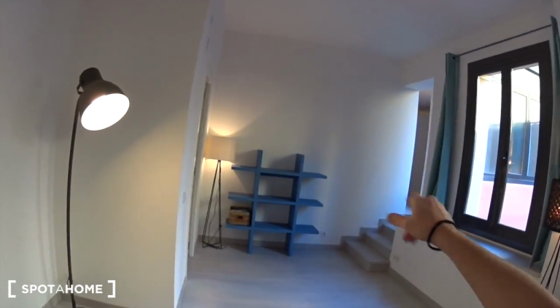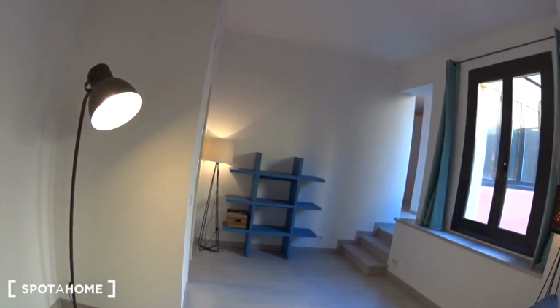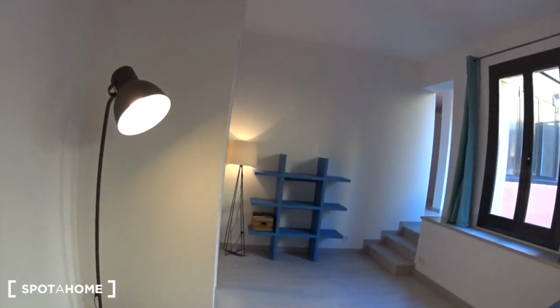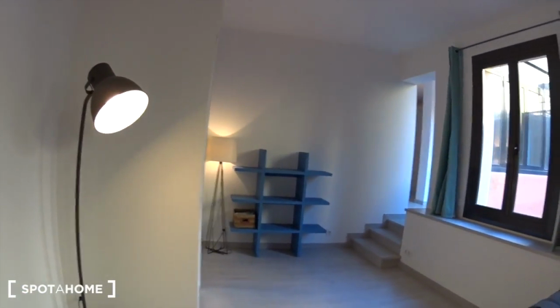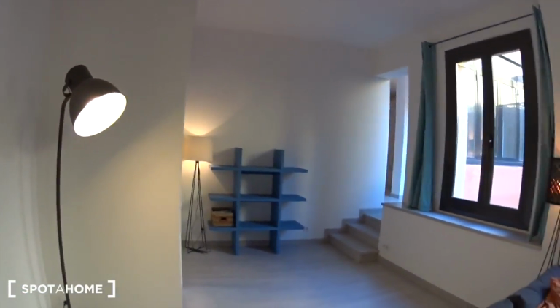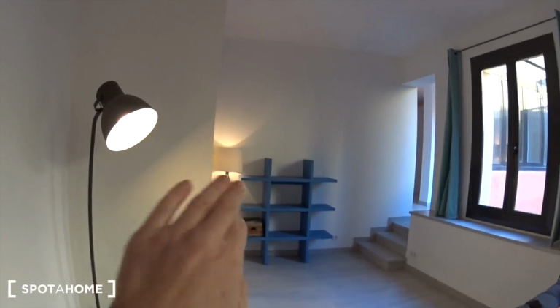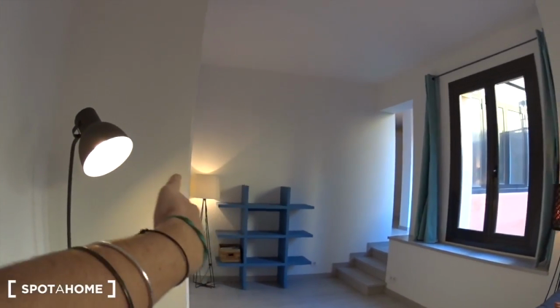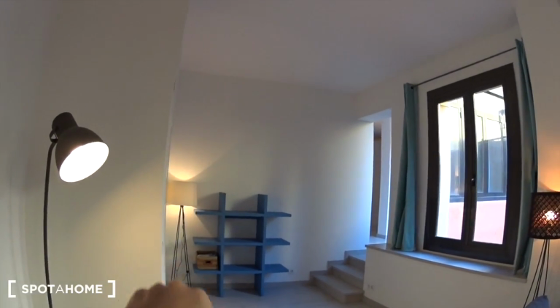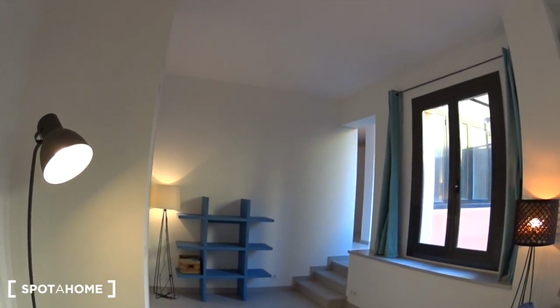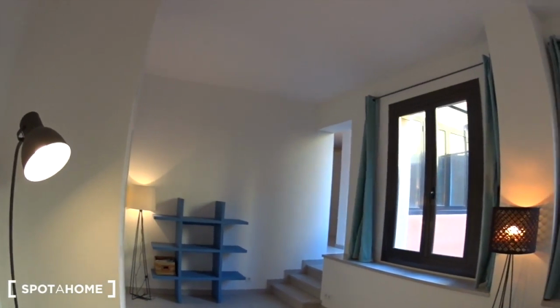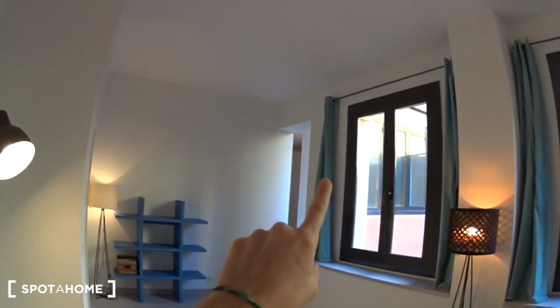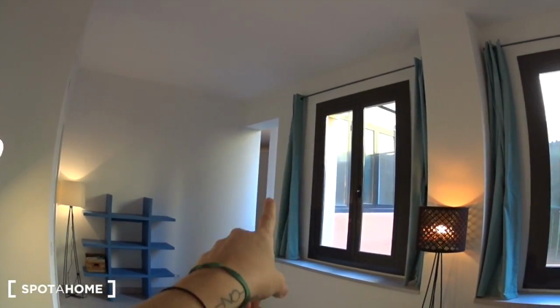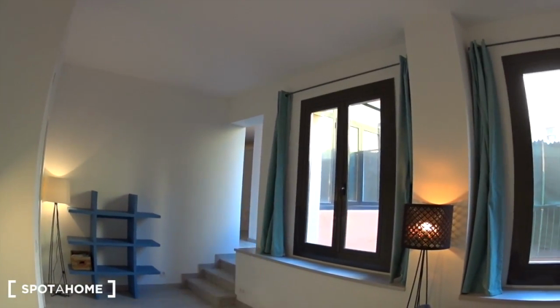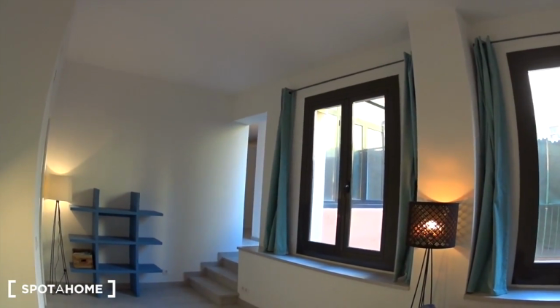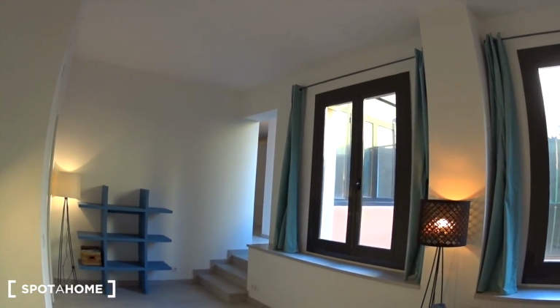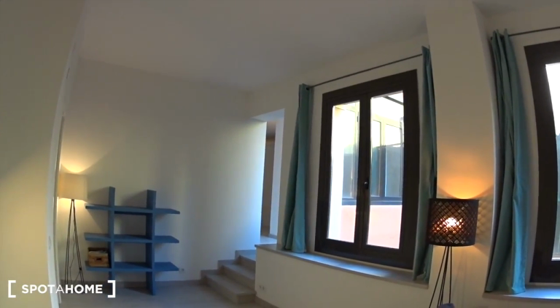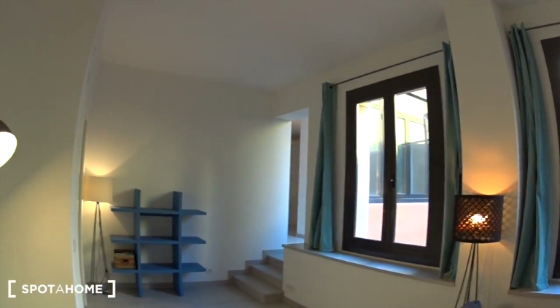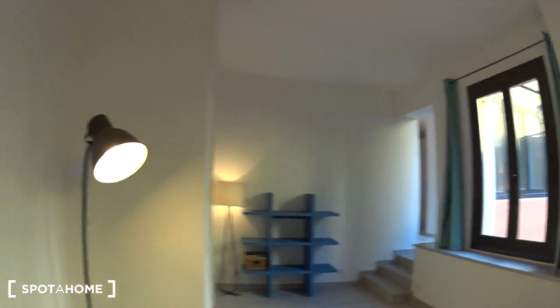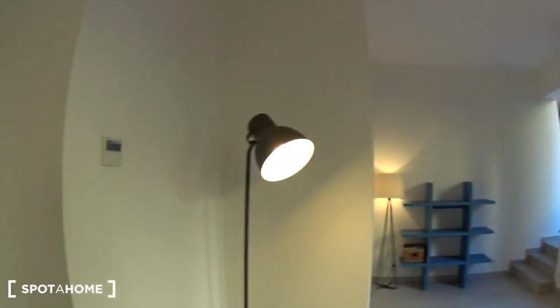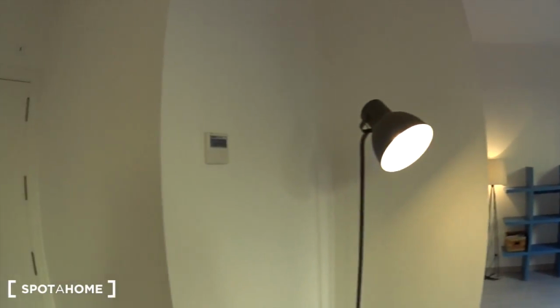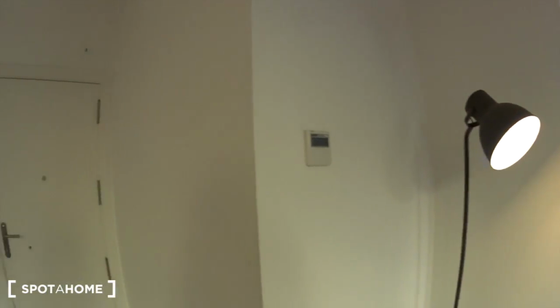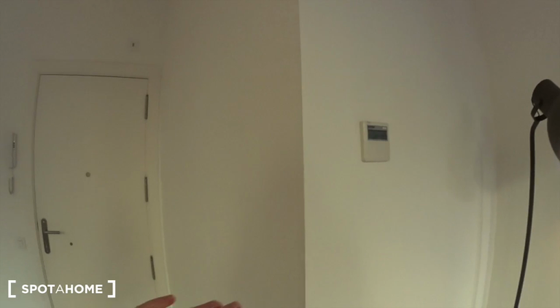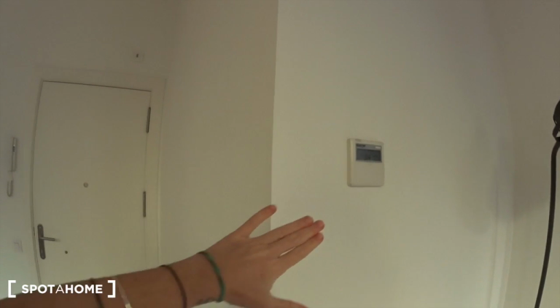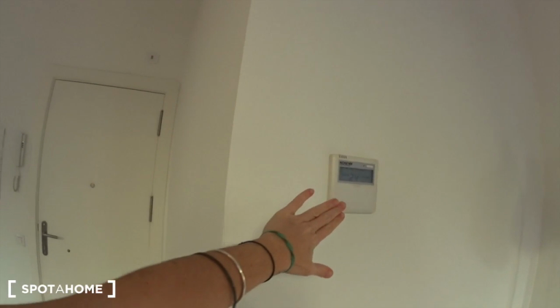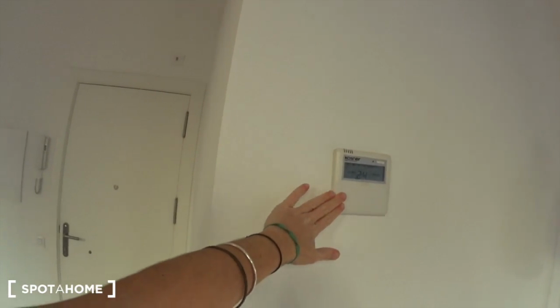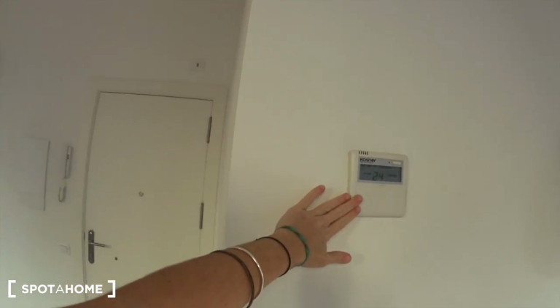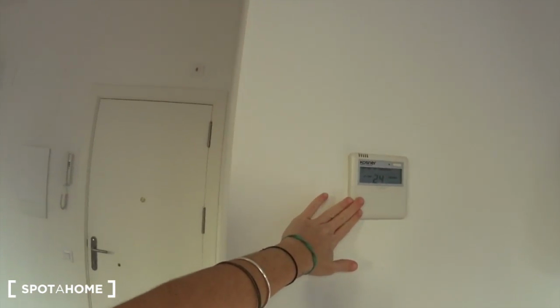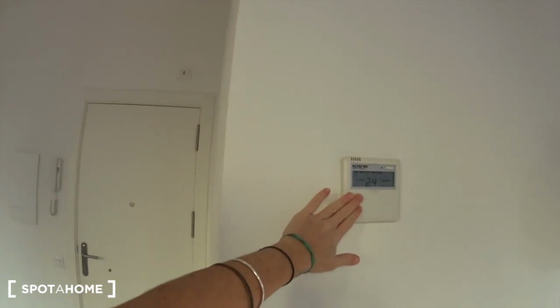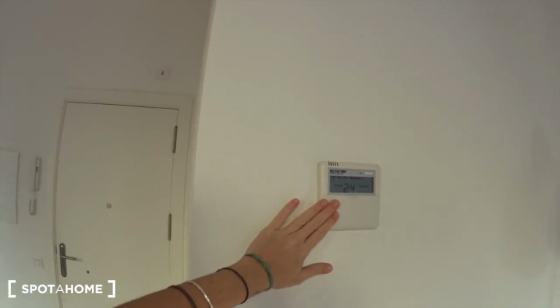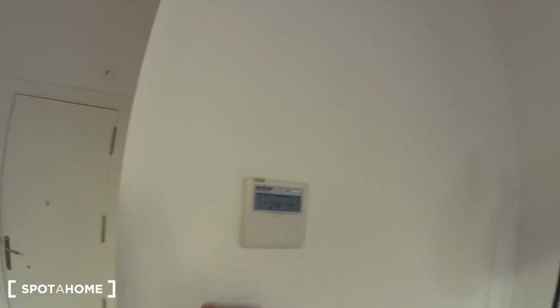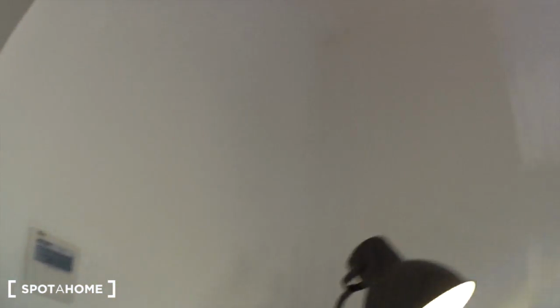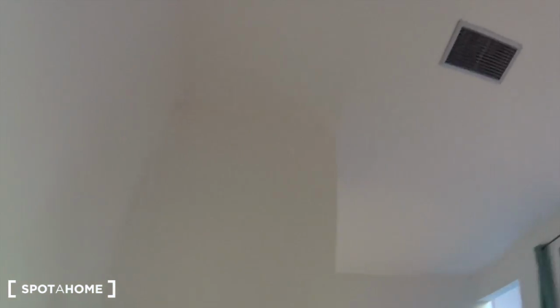On the left you have the bathroom, and there you have access to the bedroom. Here you also have the heating and the air conditioning, which is actually central.